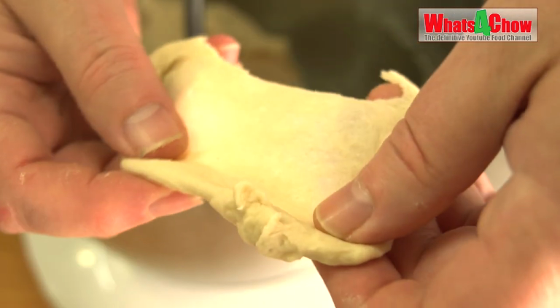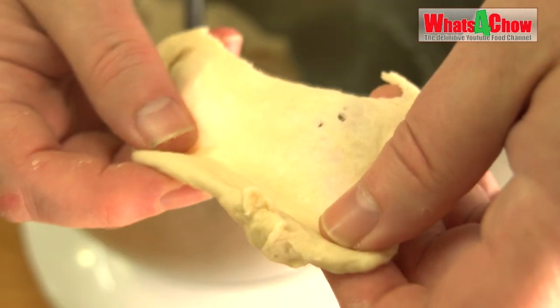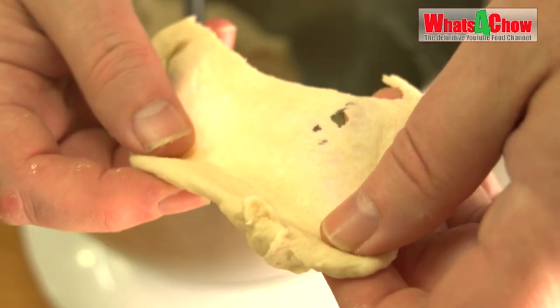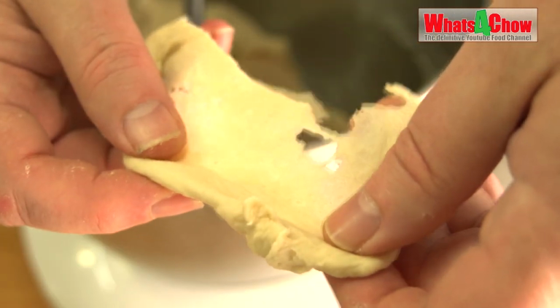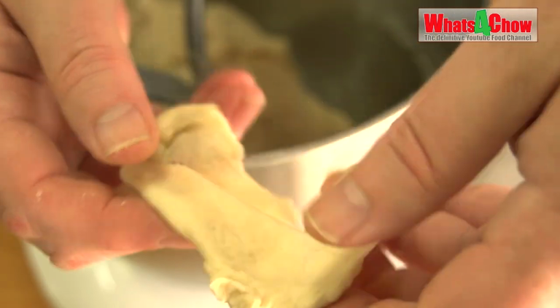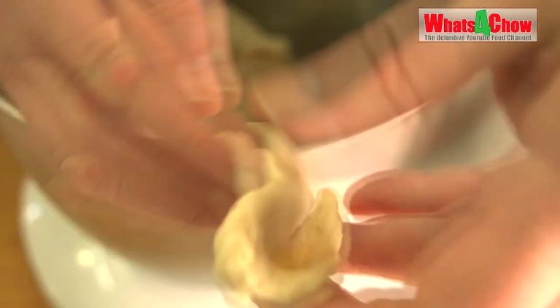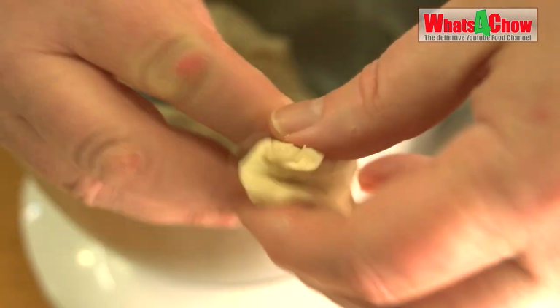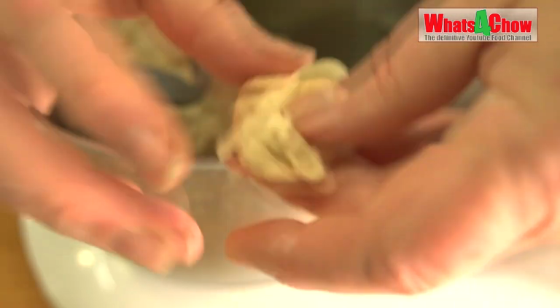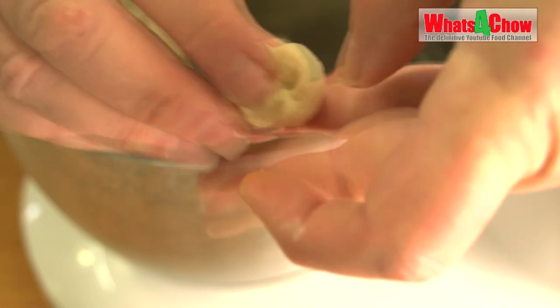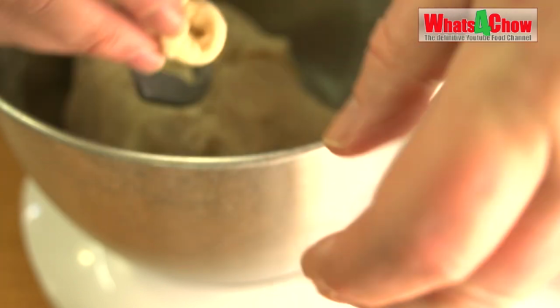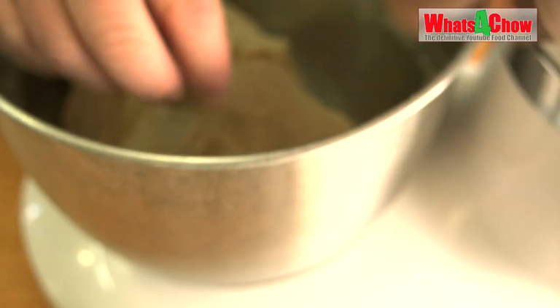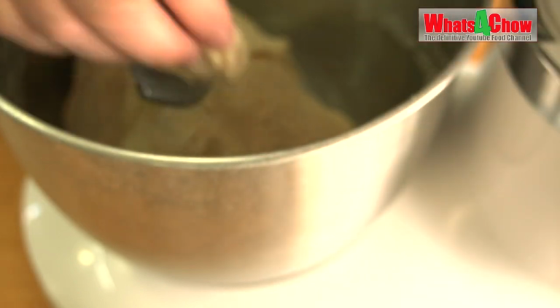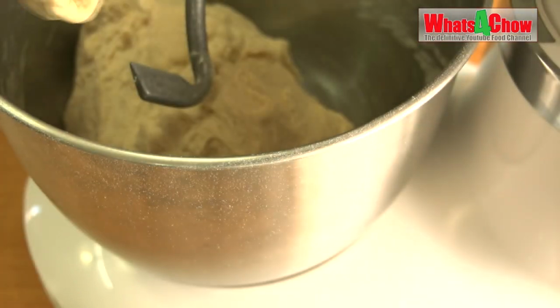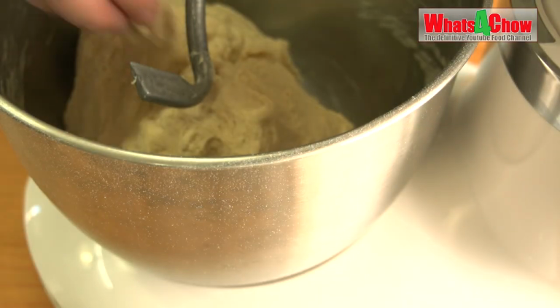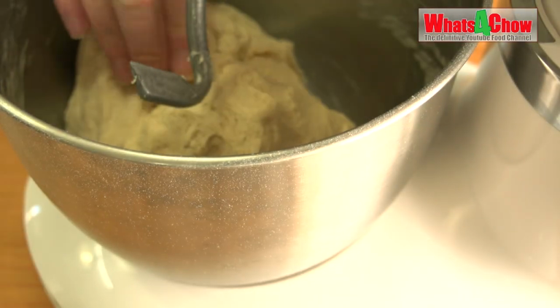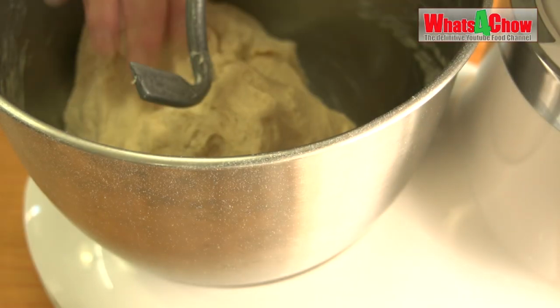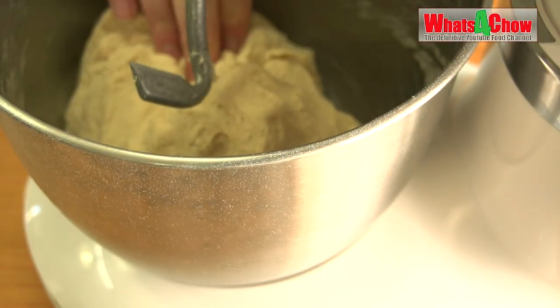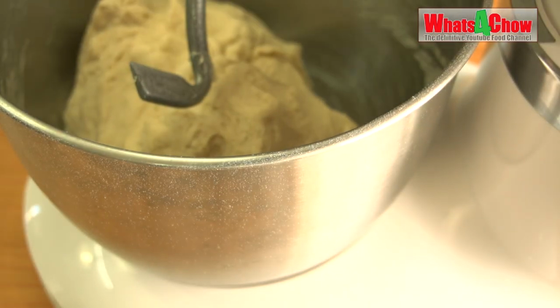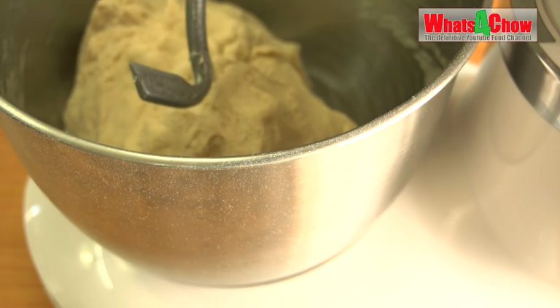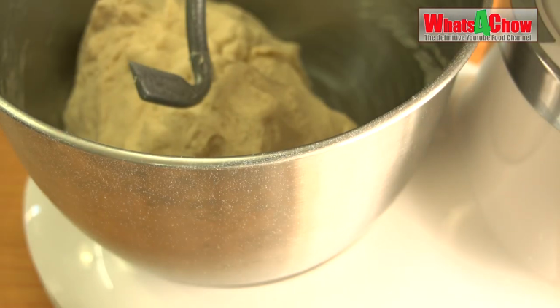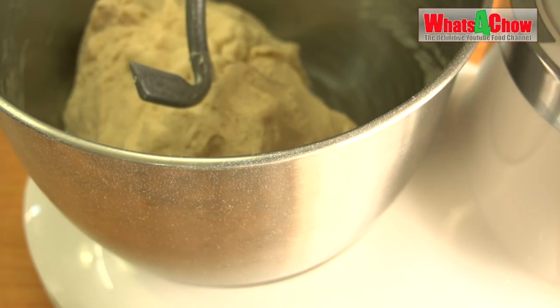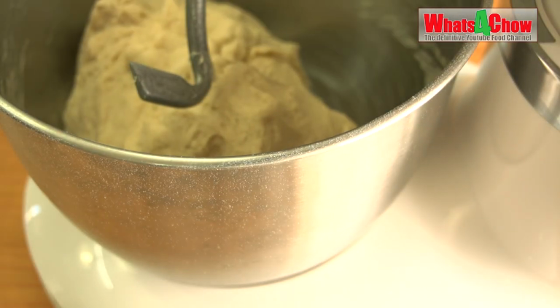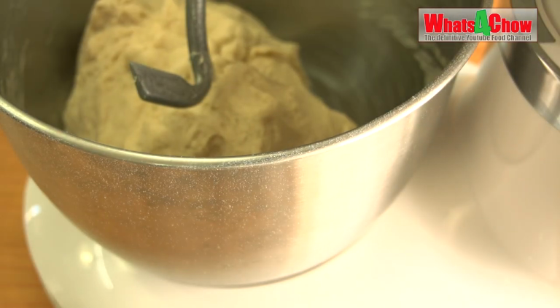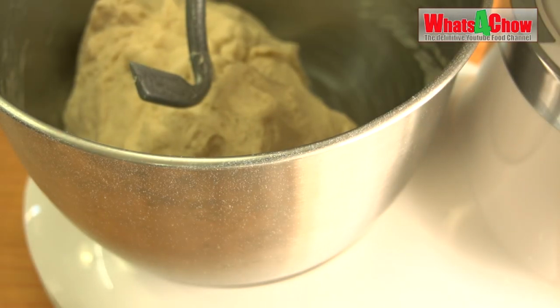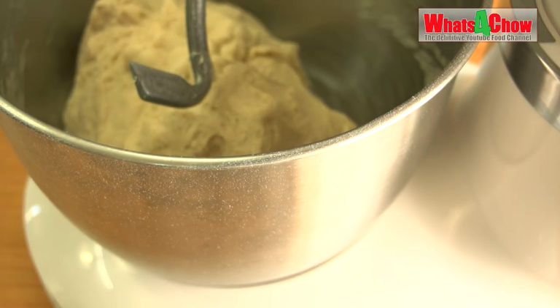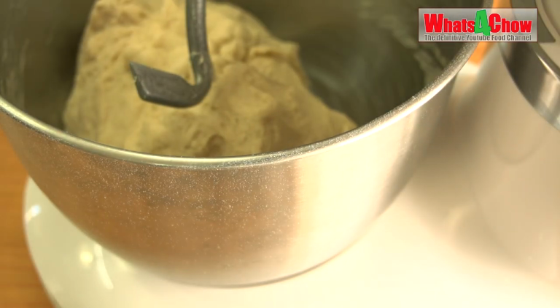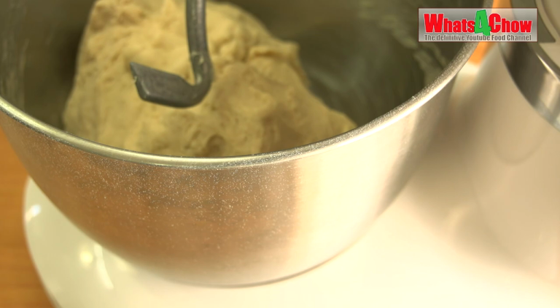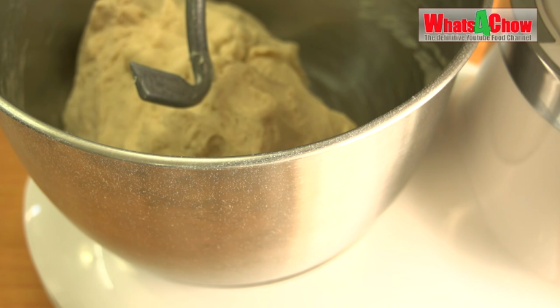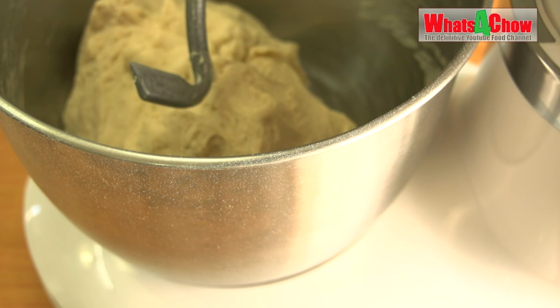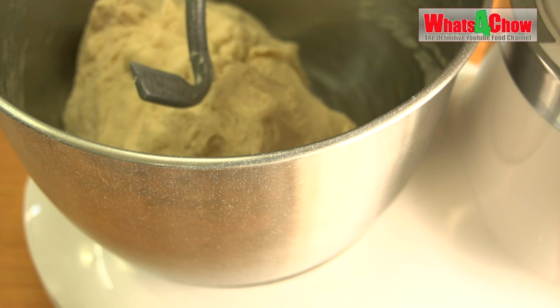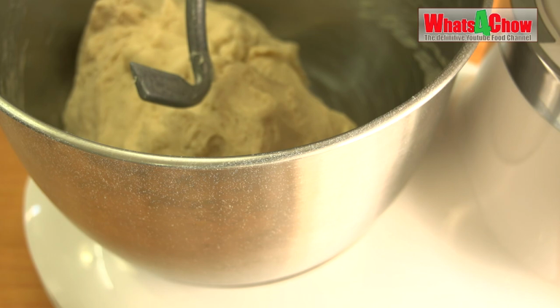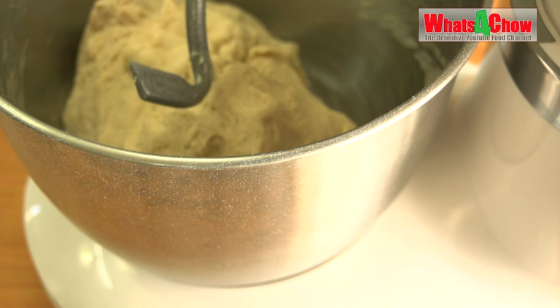The window pane test is done by stretching a small piece of dough. If it can stretch until almost transparent, then it passes the test.